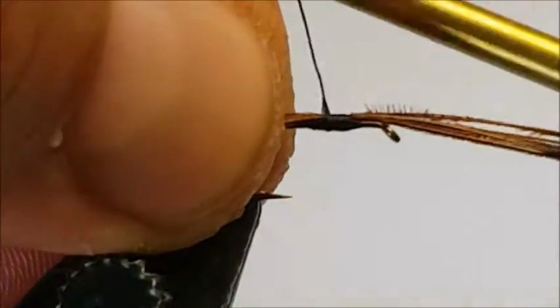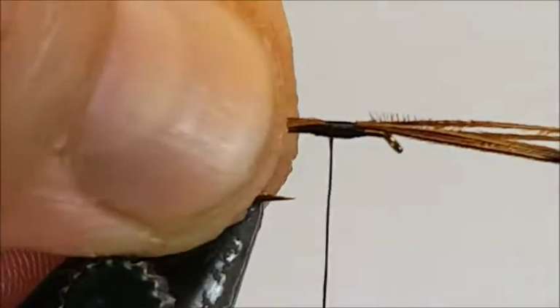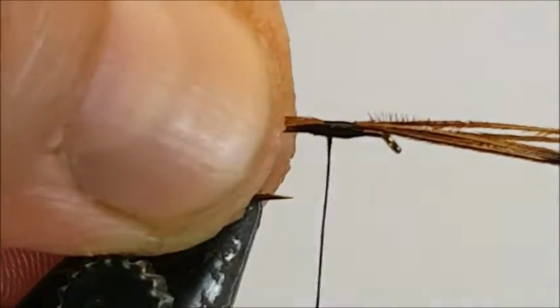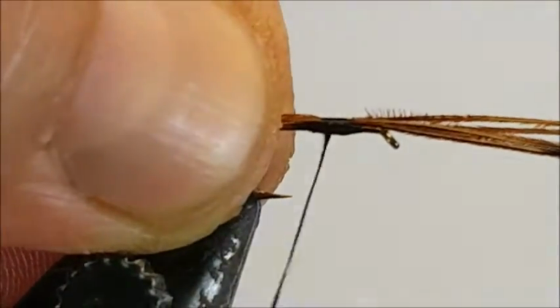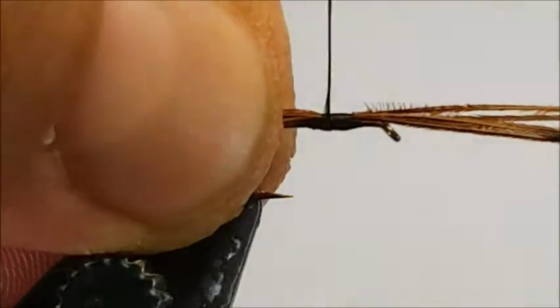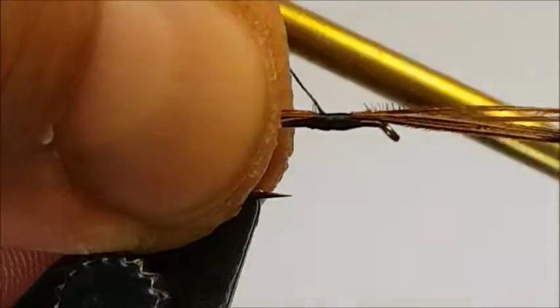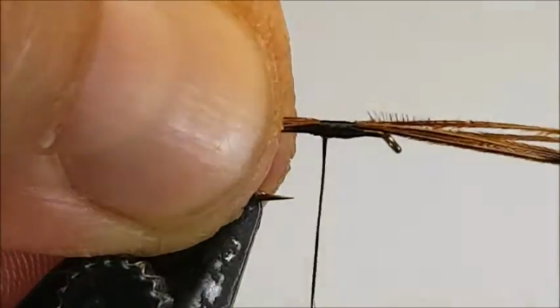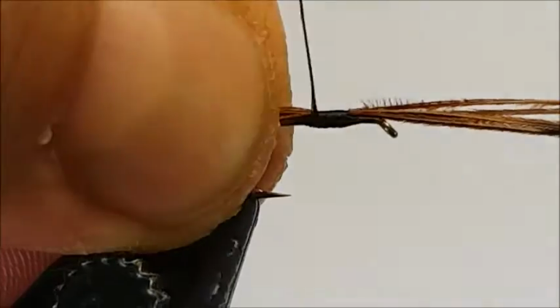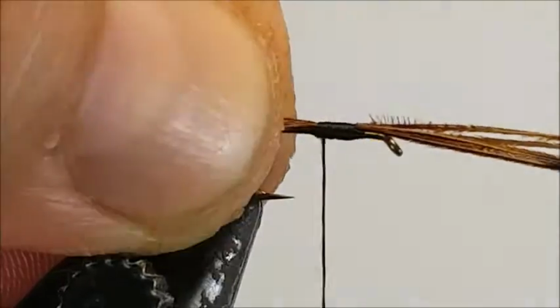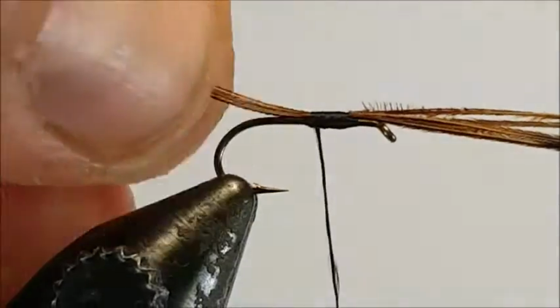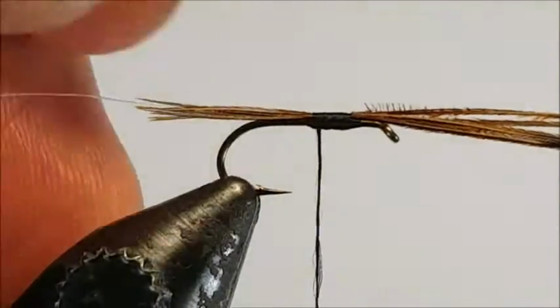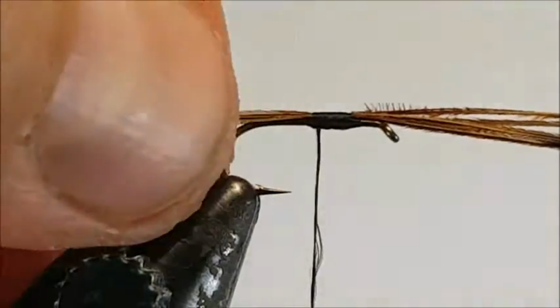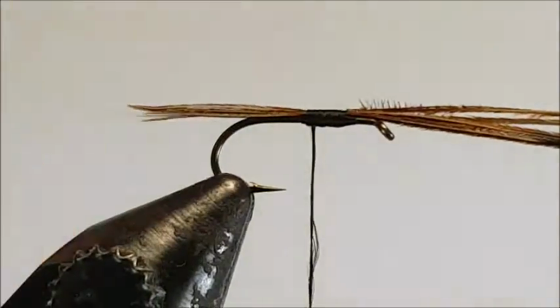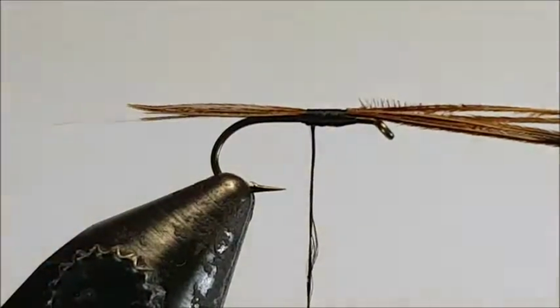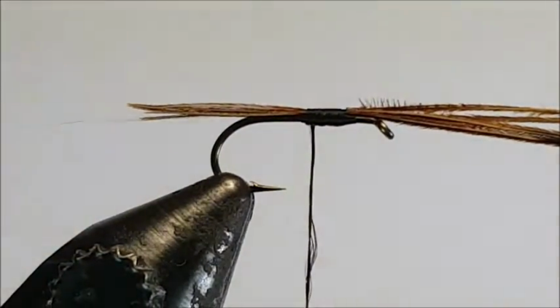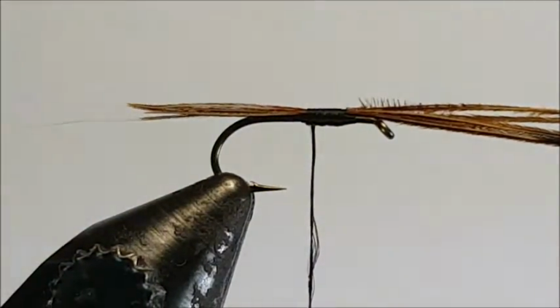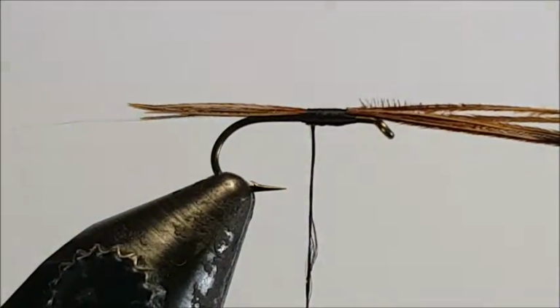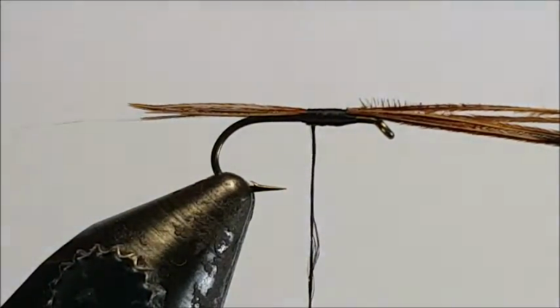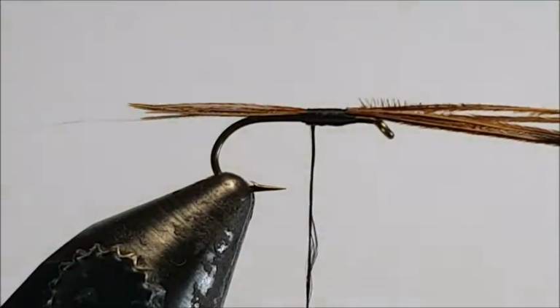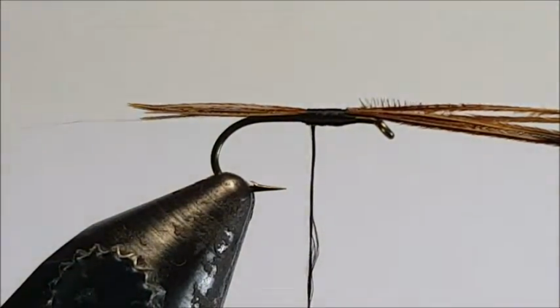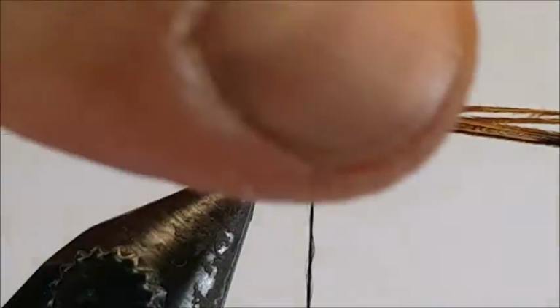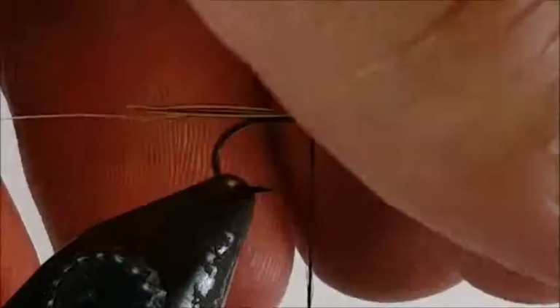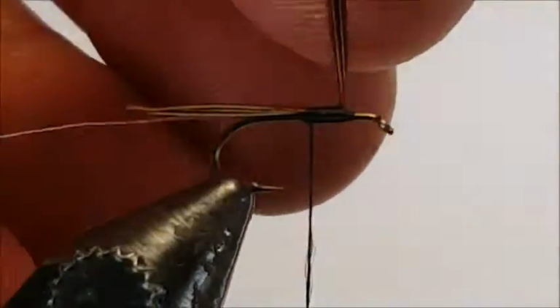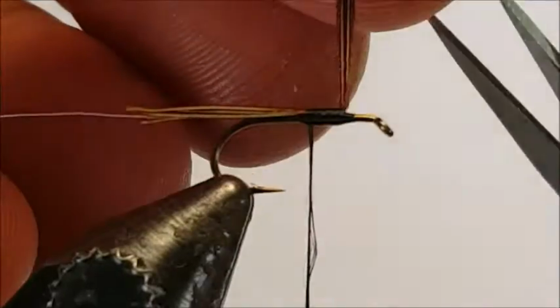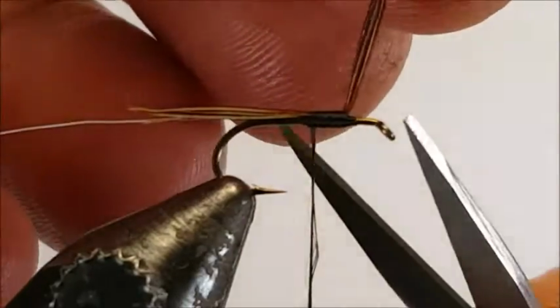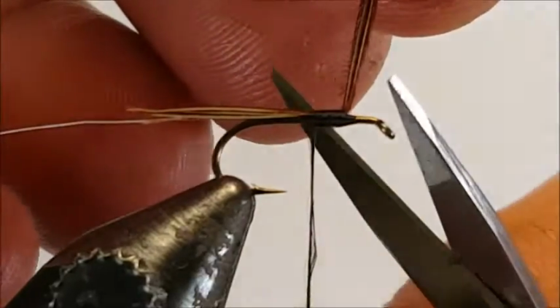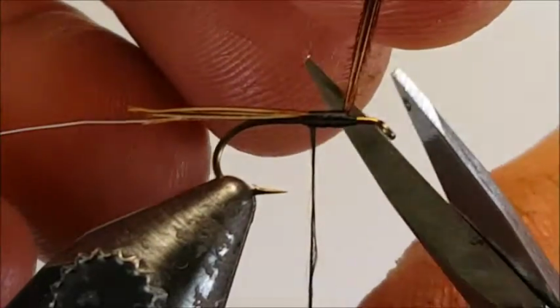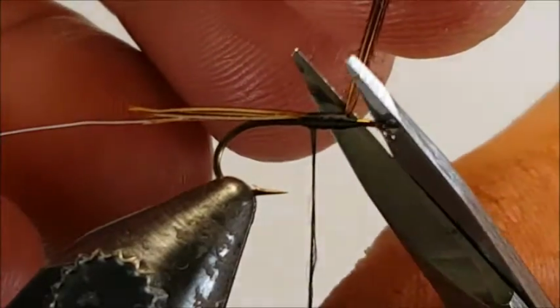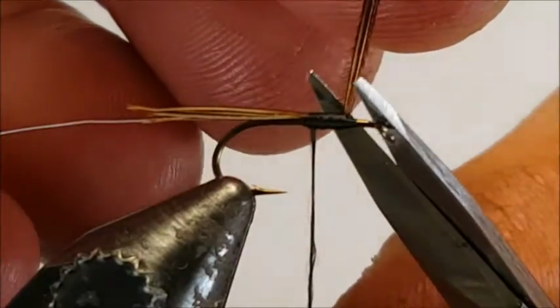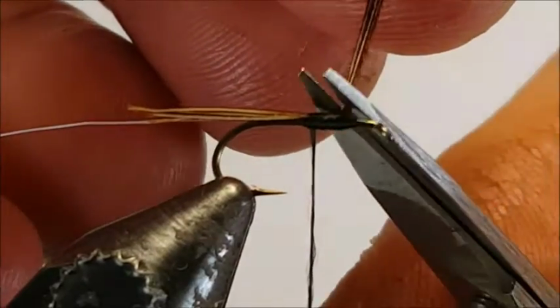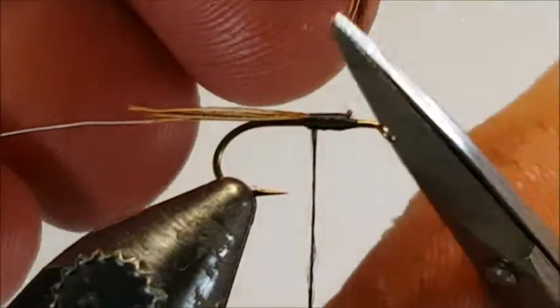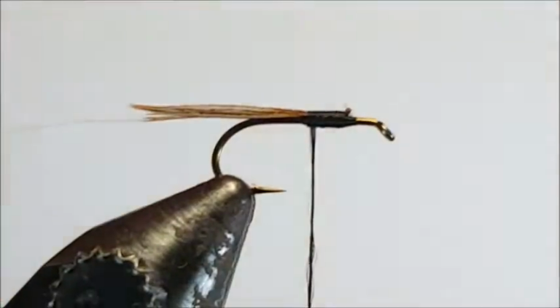Once you've got them in place, wind your thread to around half the length of the hook shank. Now cut off the excess for the tail.